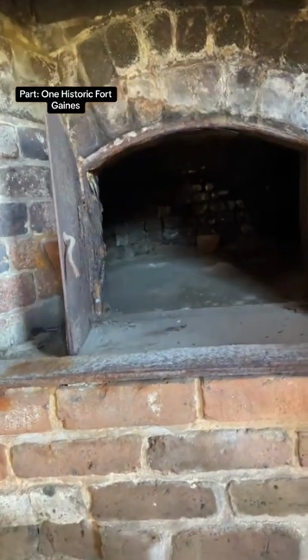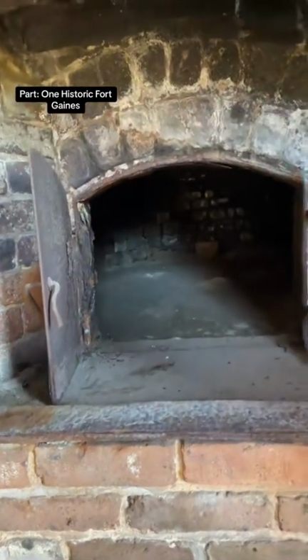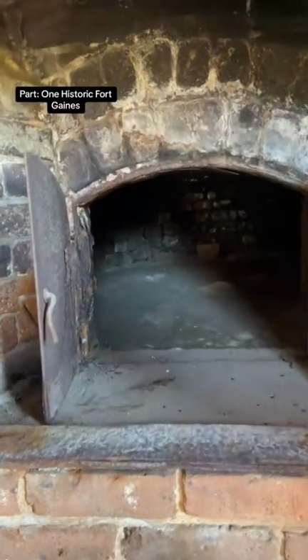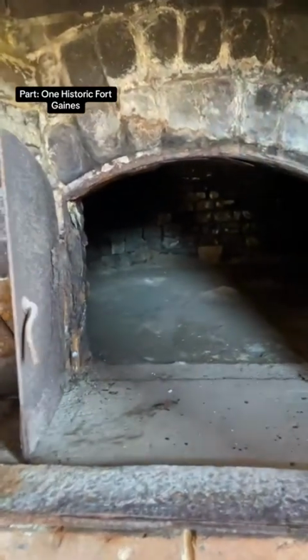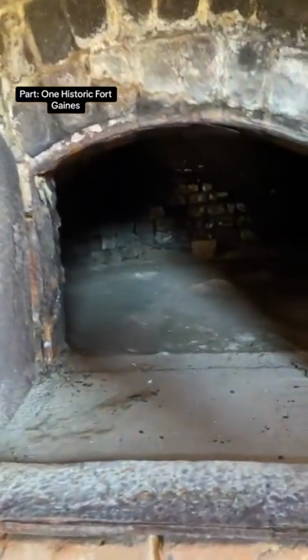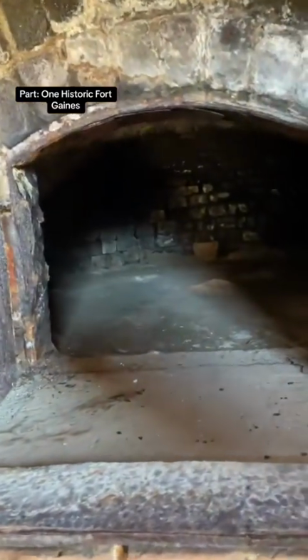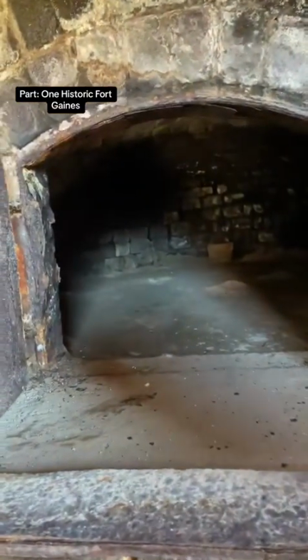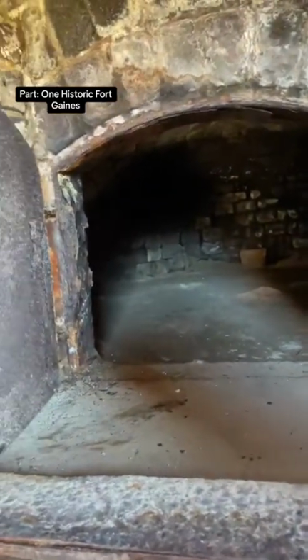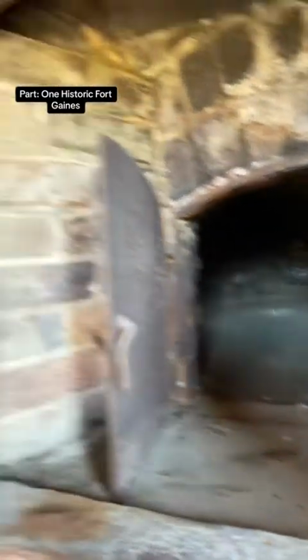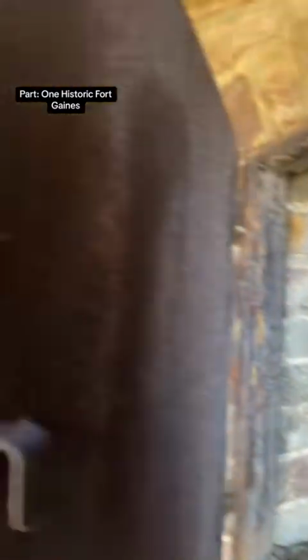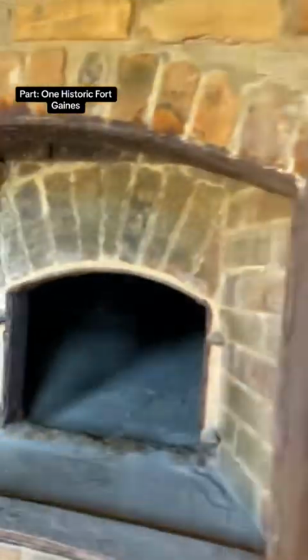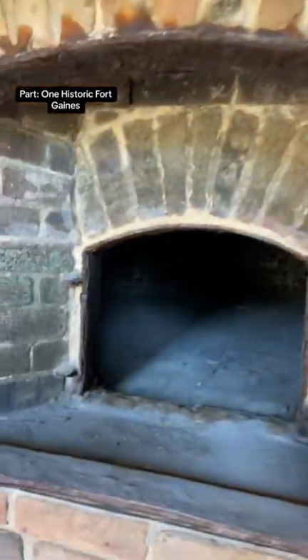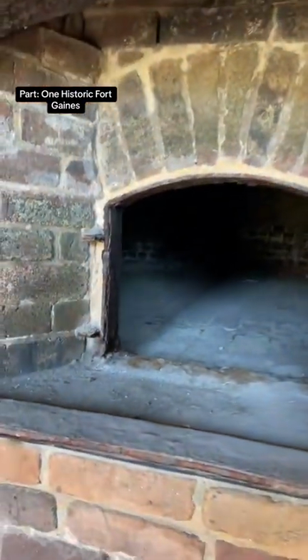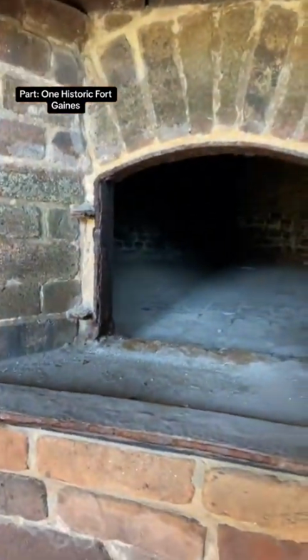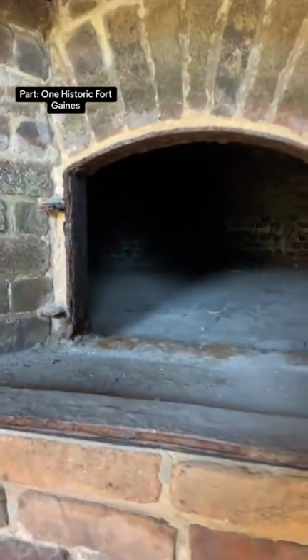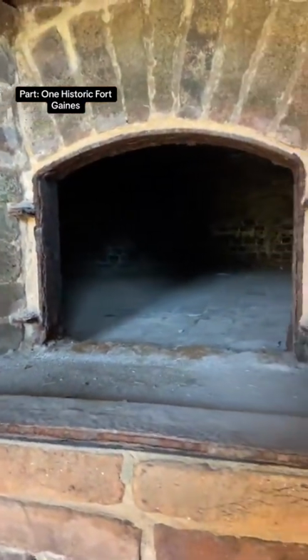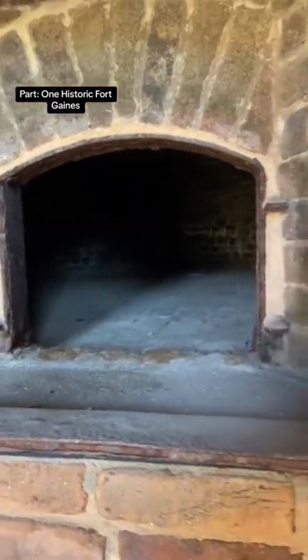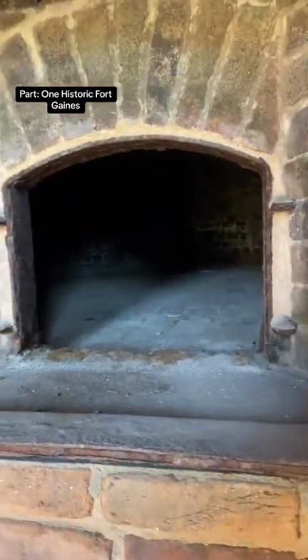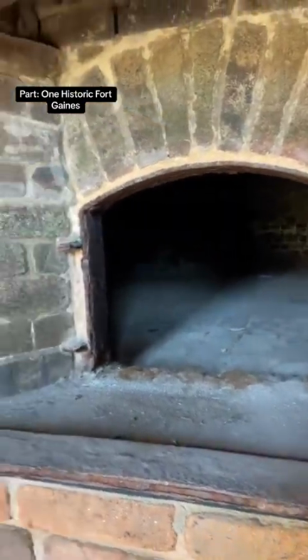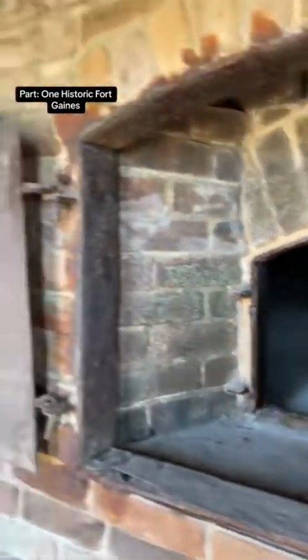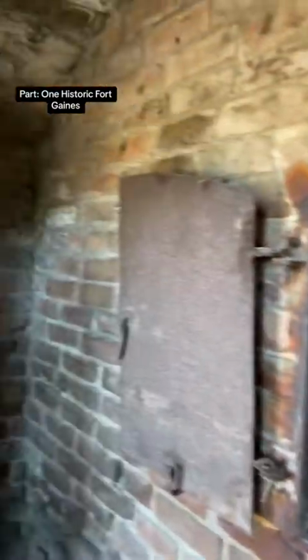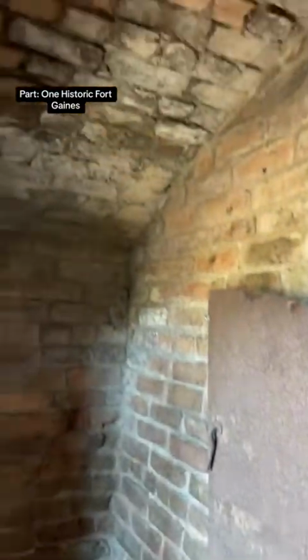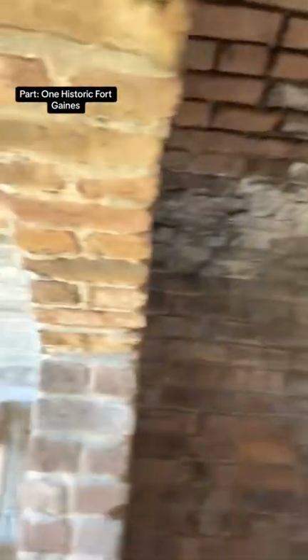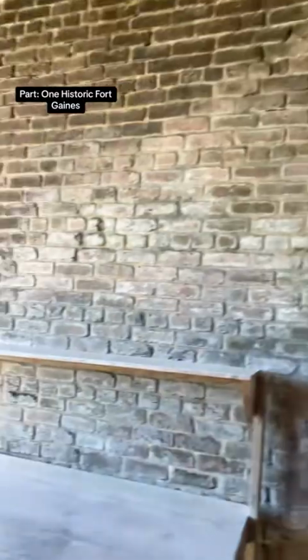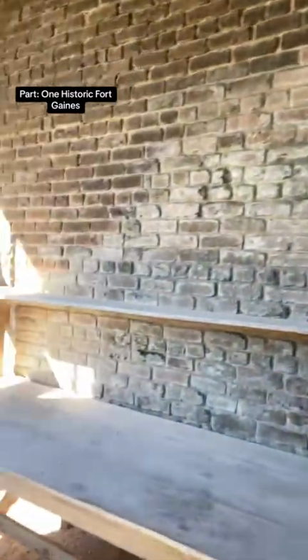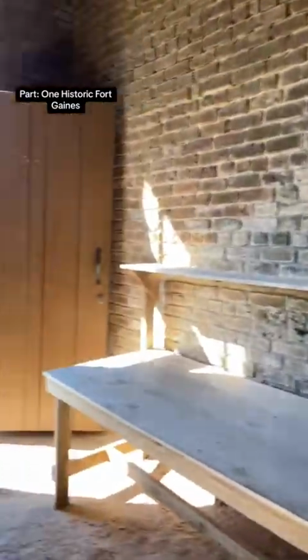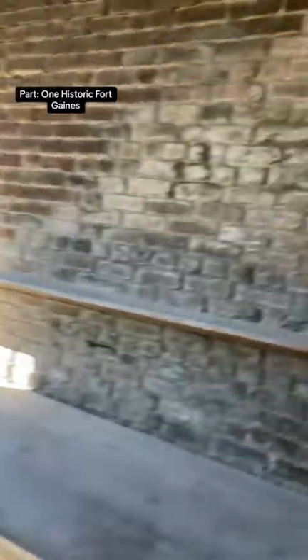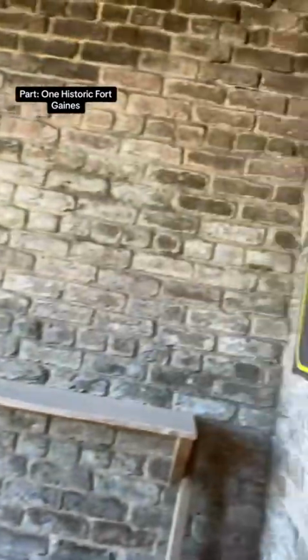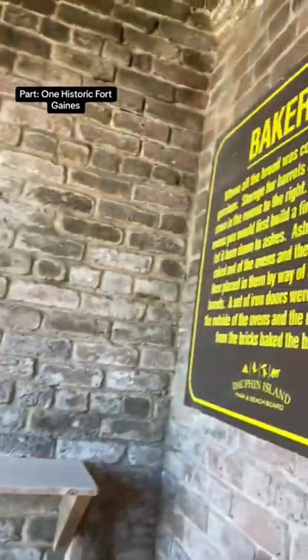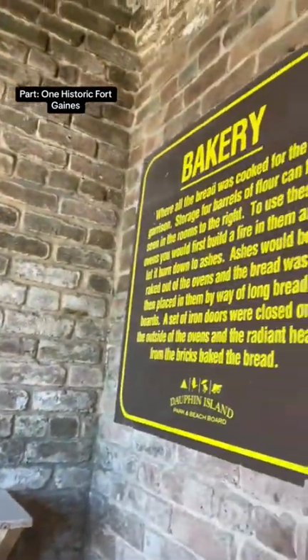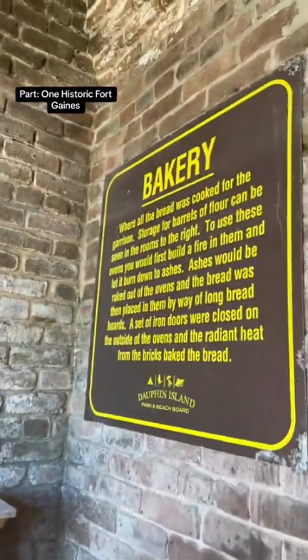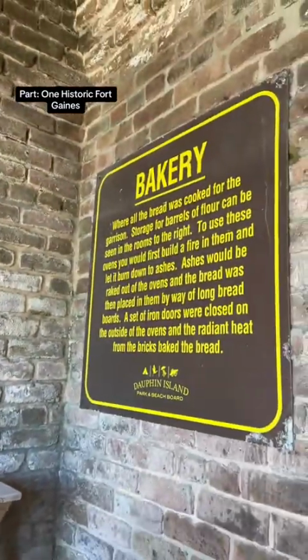It was rumored up to 400 men used this fort on a daily basis in its operation. Imagine the stories the bricks could tell in its old kitchen.